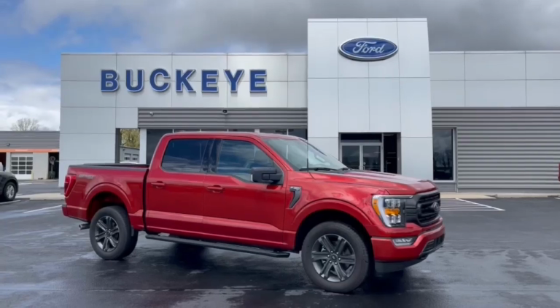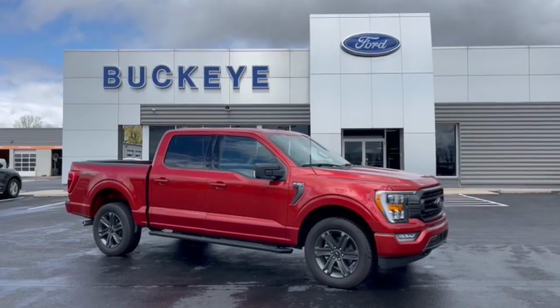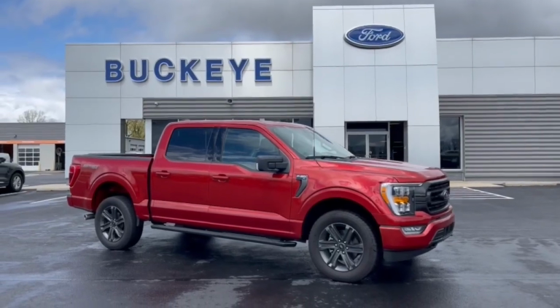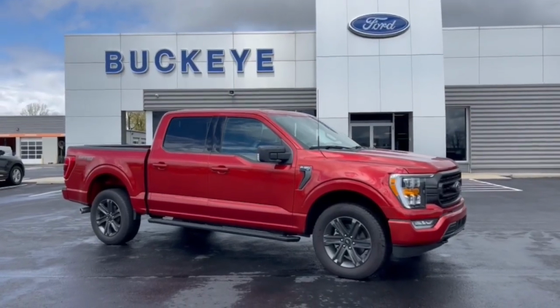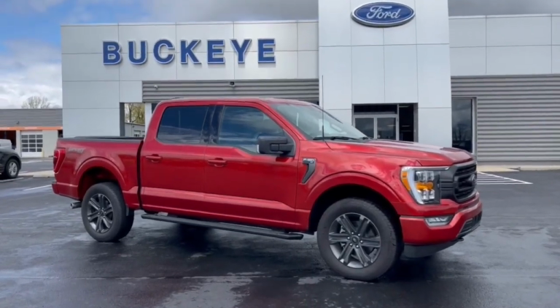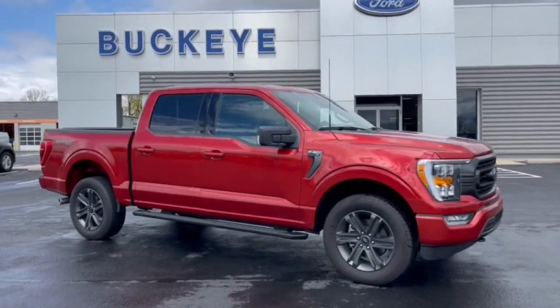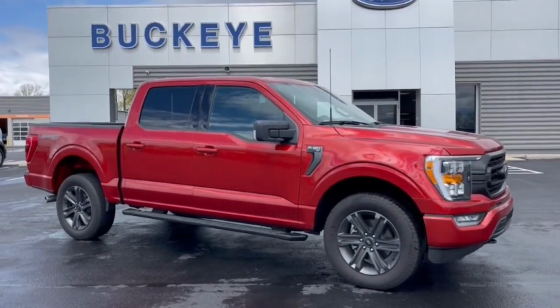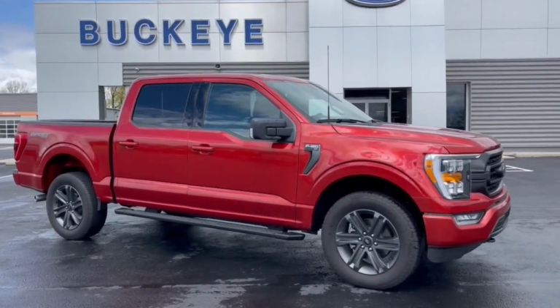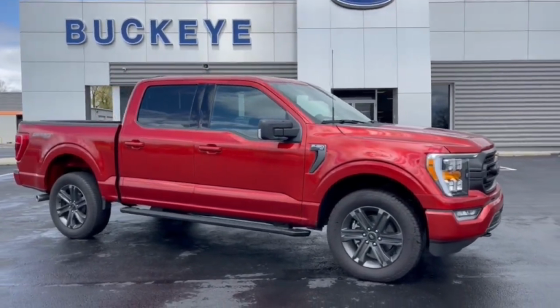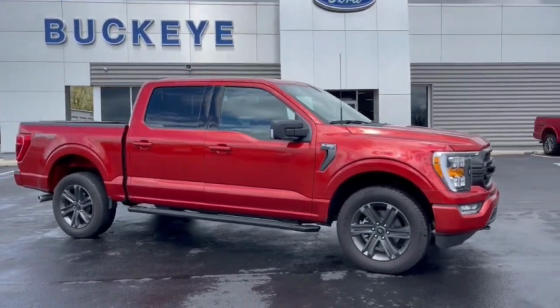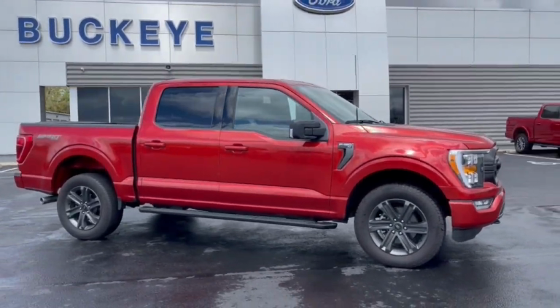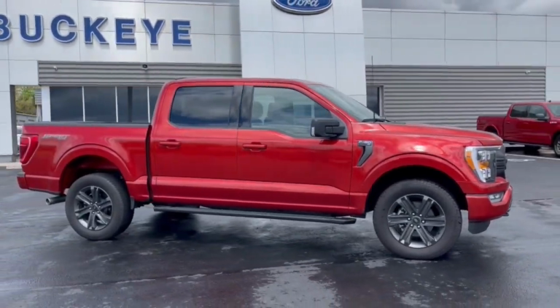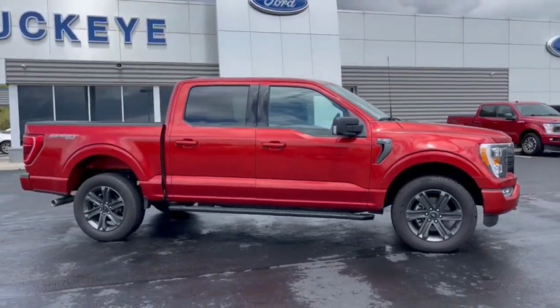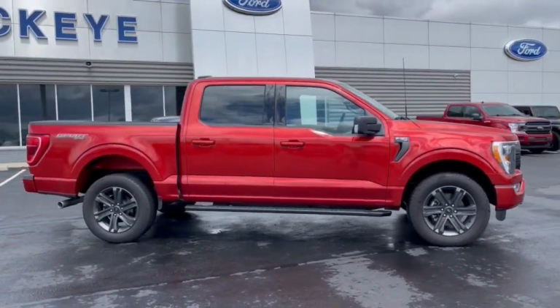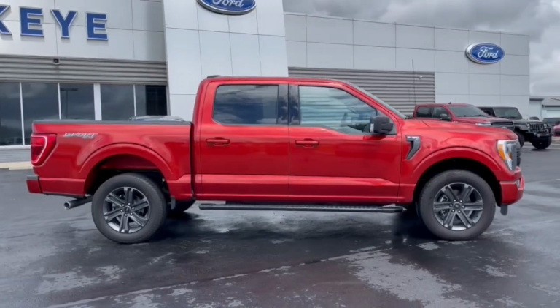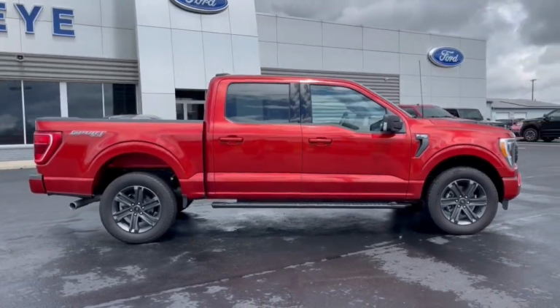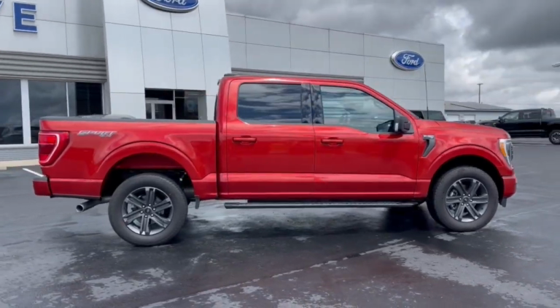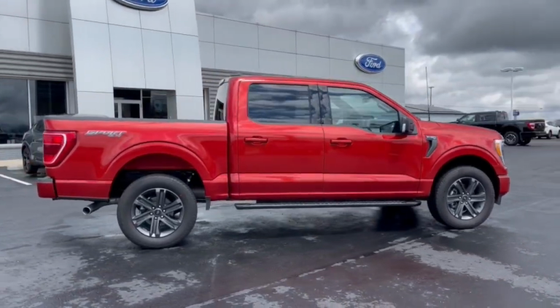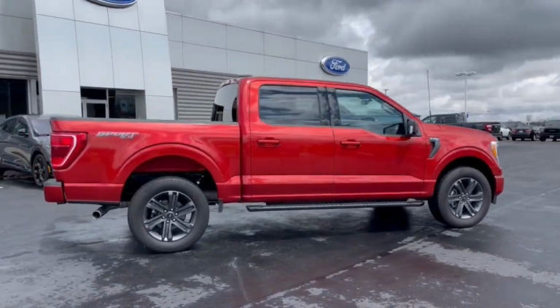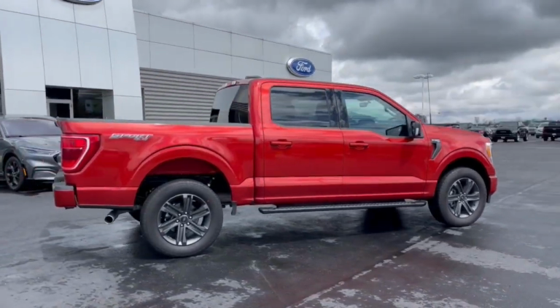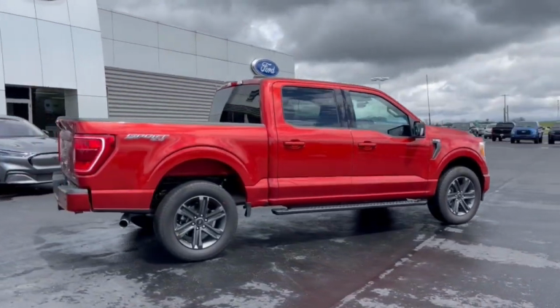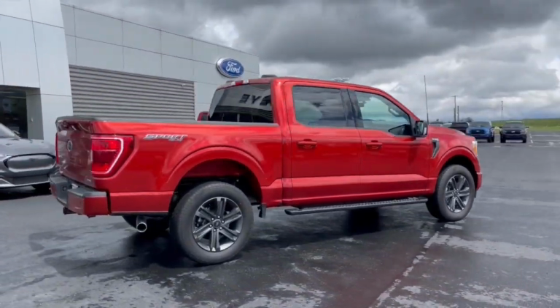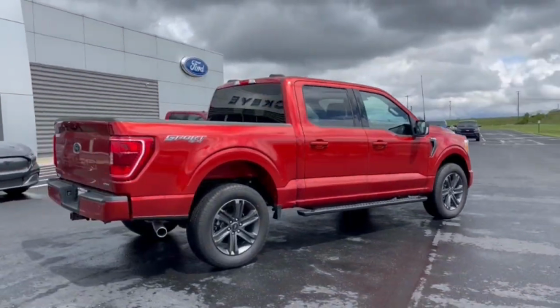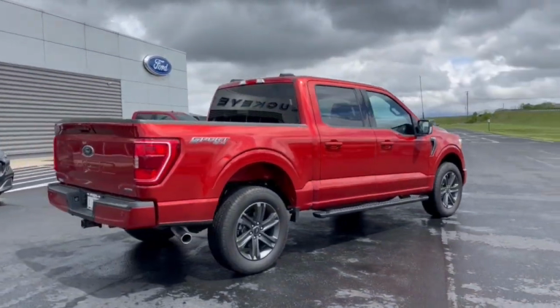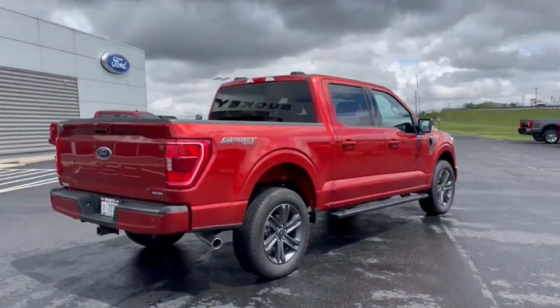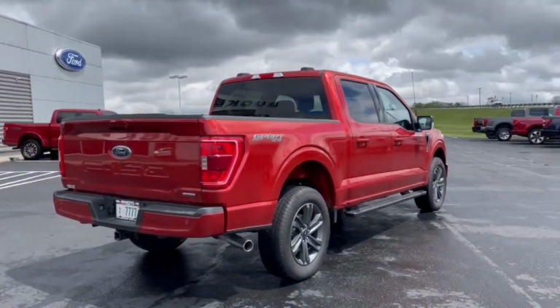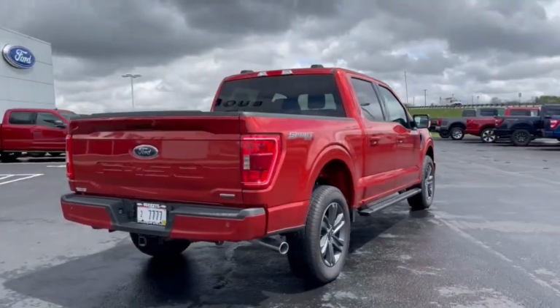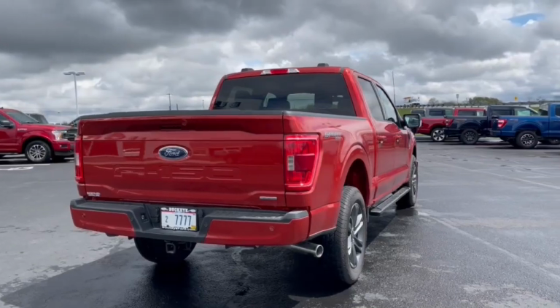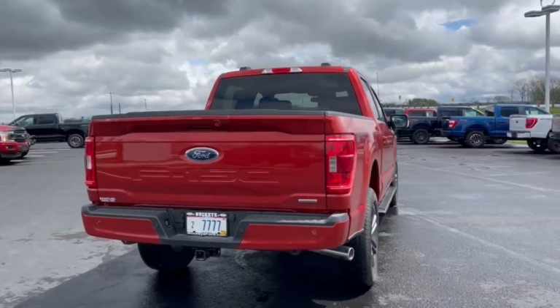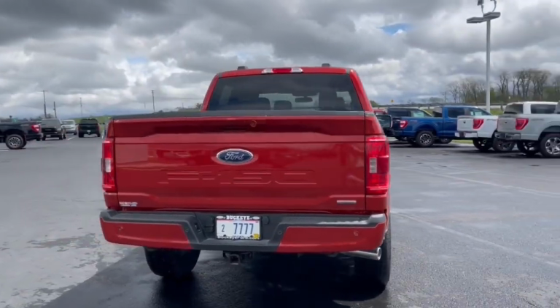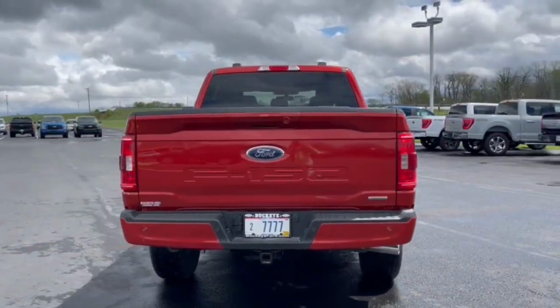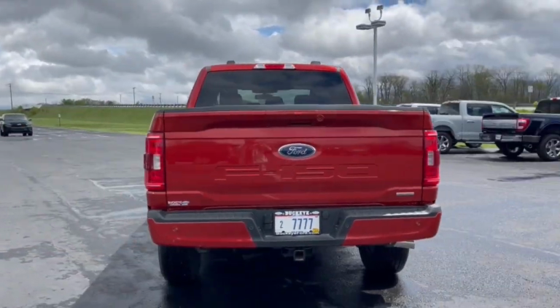You'll have love at first sight with the 2023 Ford F-150. Enjoy a new level of ease and confidence whether at work or play when you're in this F-150.